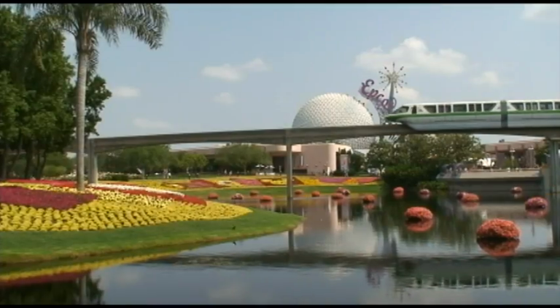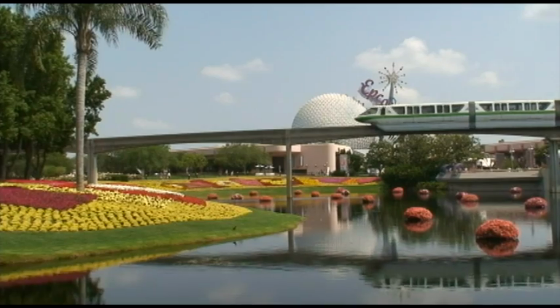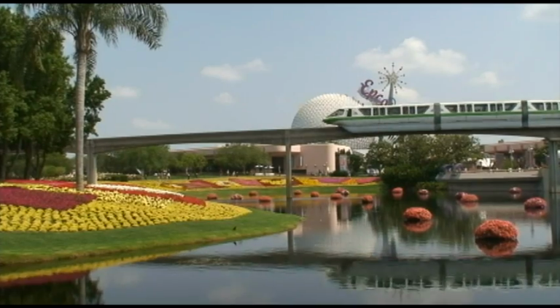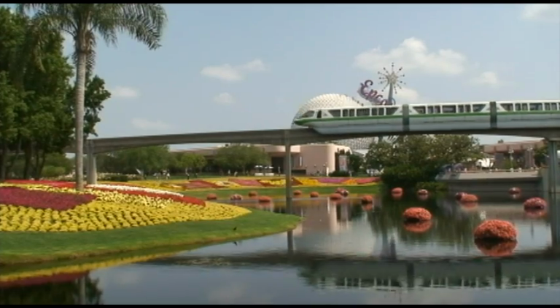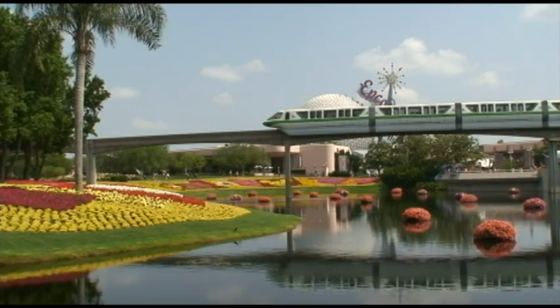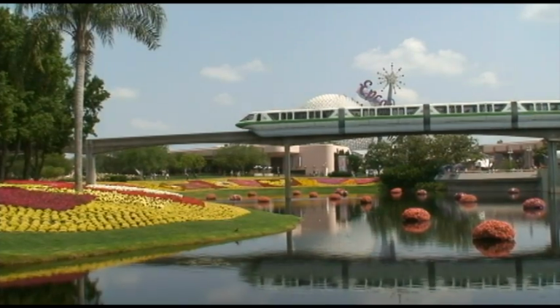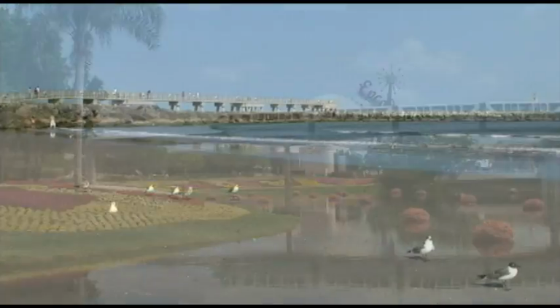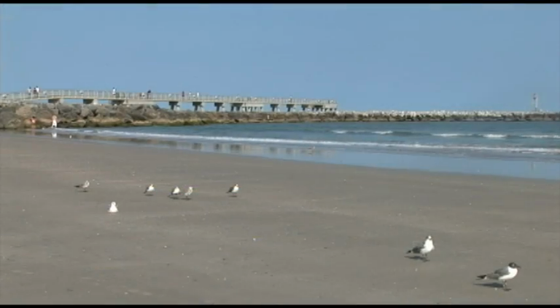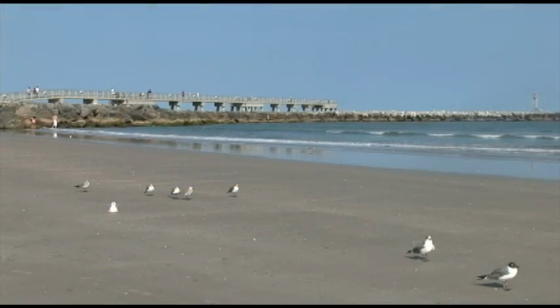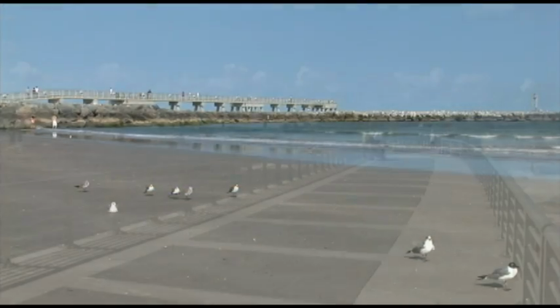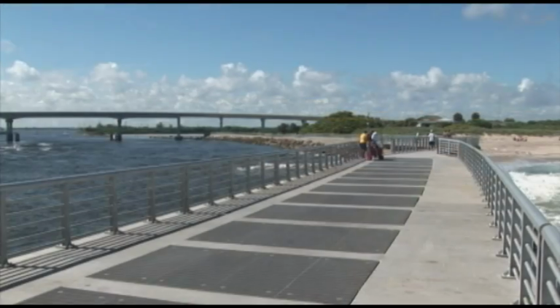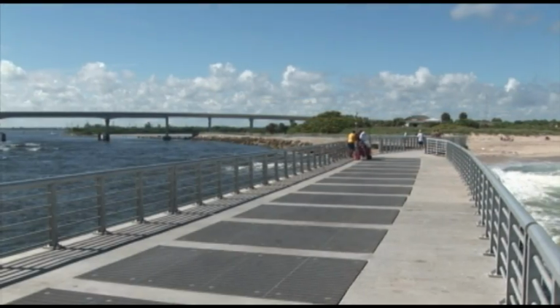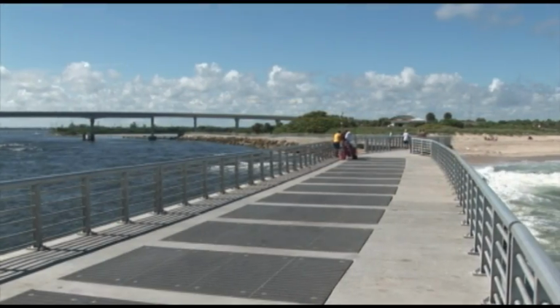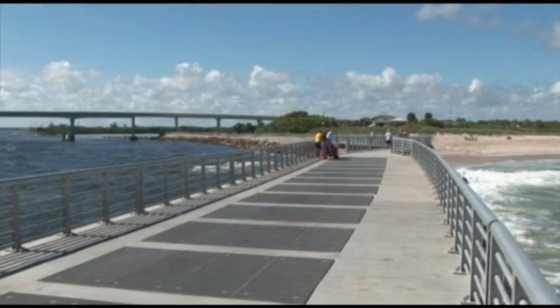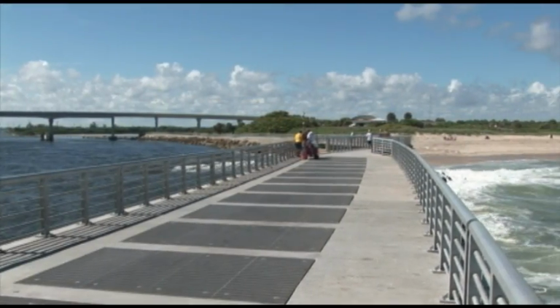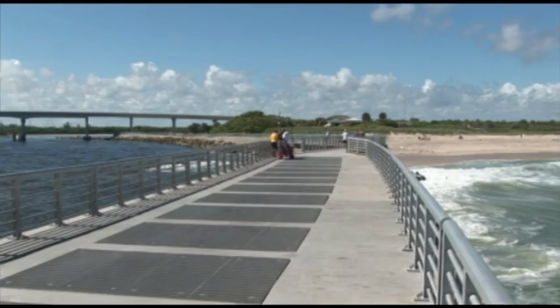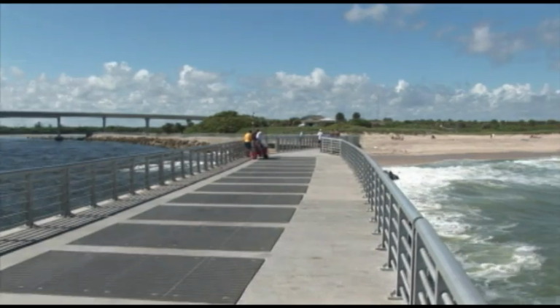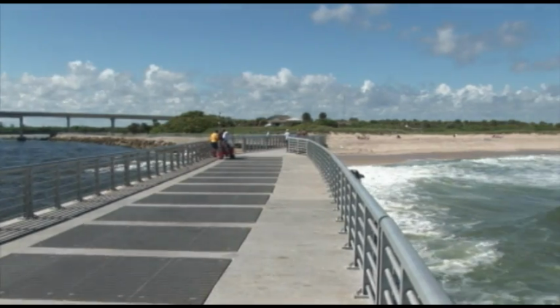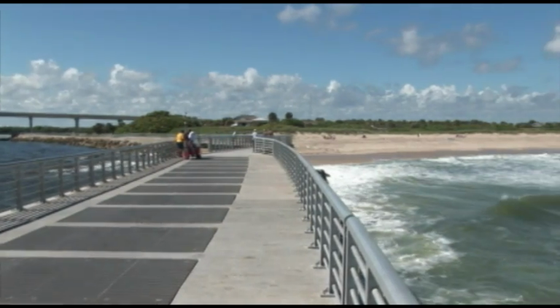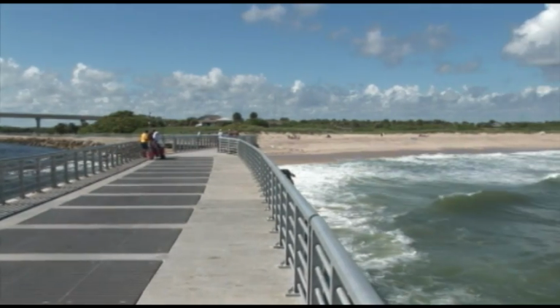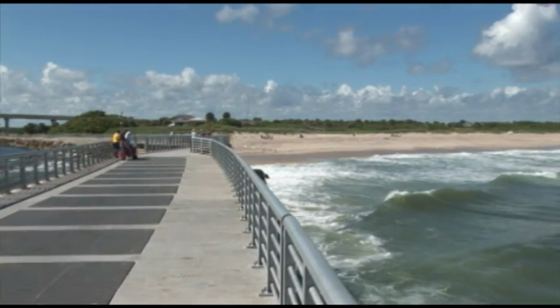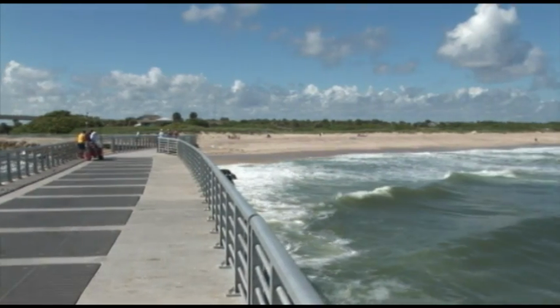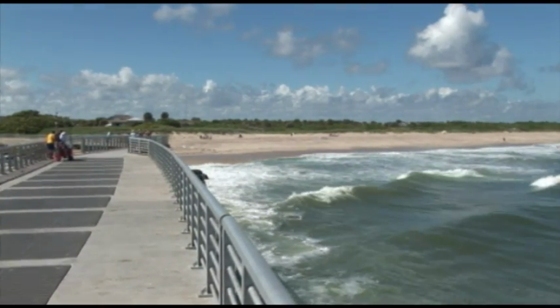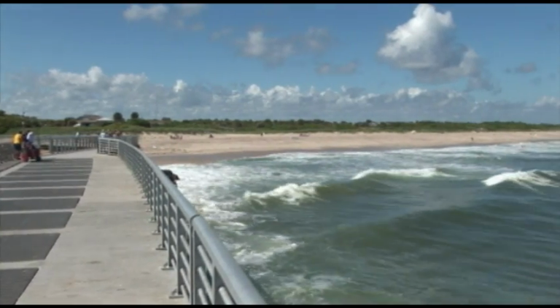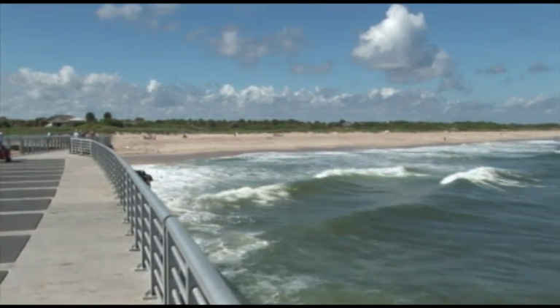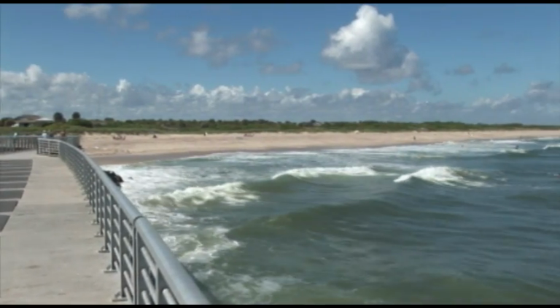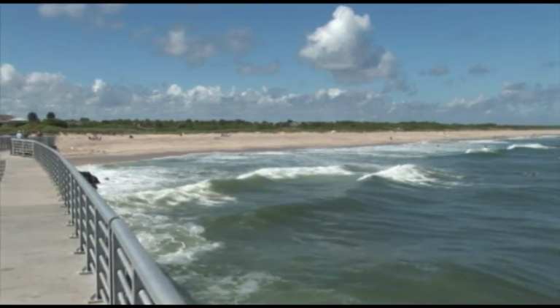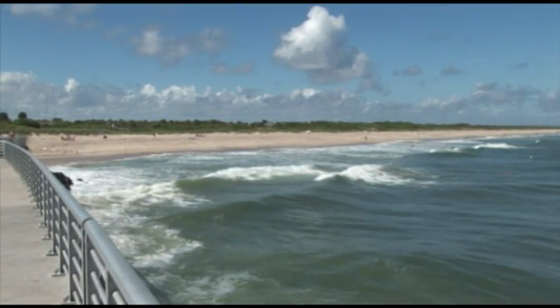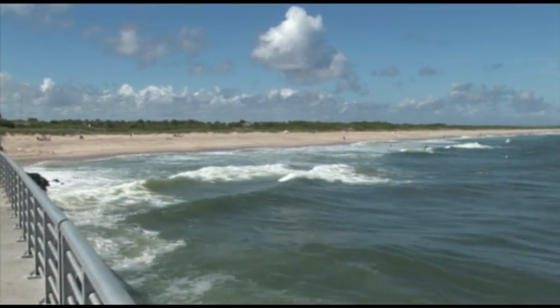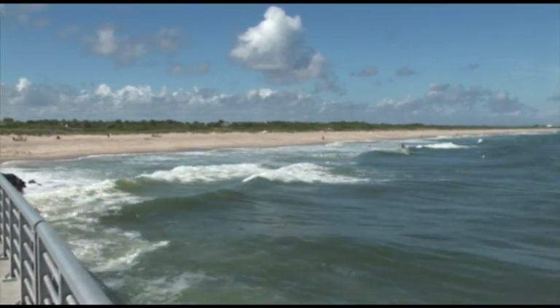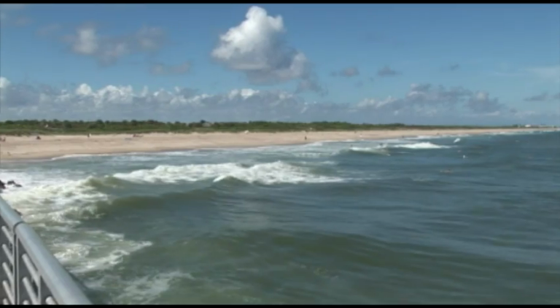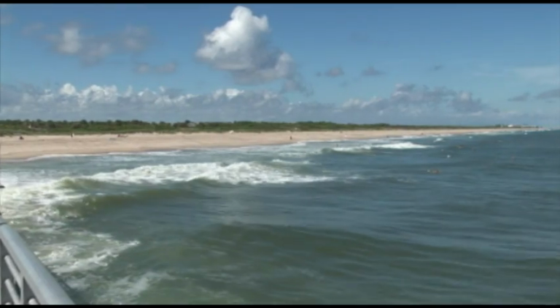Seashell Suites is close to Disney World, Port Canaveral, and just minutes from world-class fishing at Sebastian Inlet State Park. Trendy shops and boutiques await you minutes away in Vero Beach.